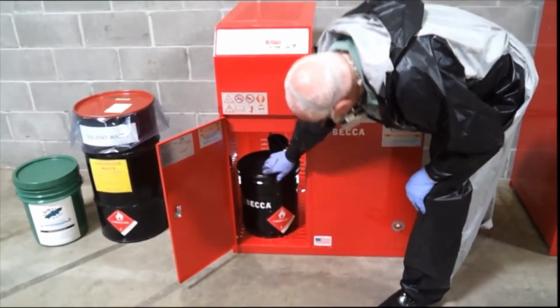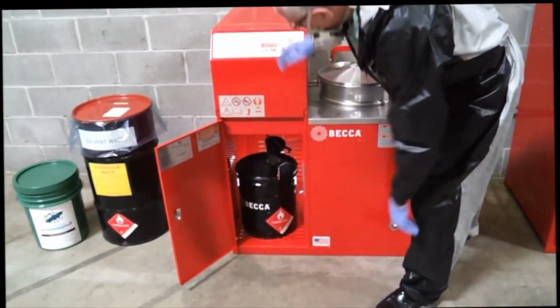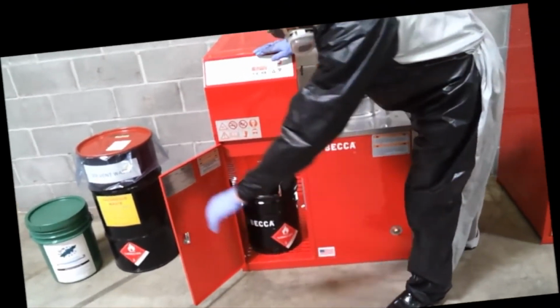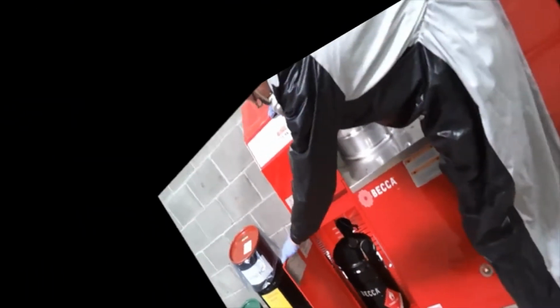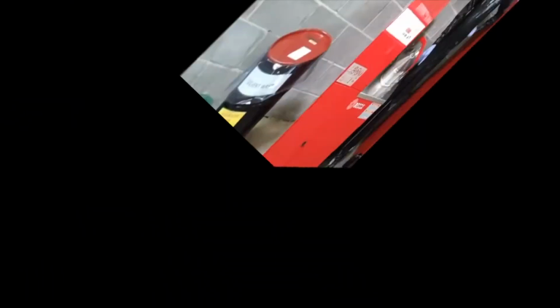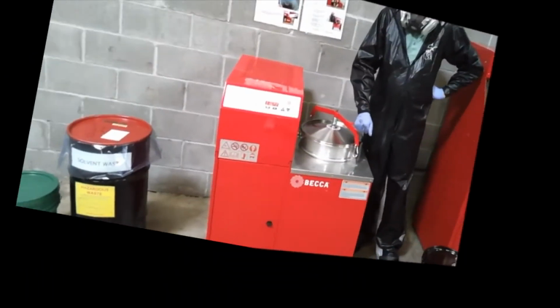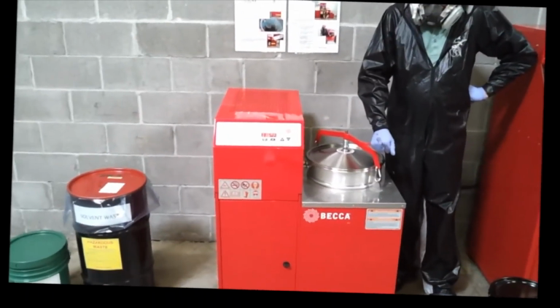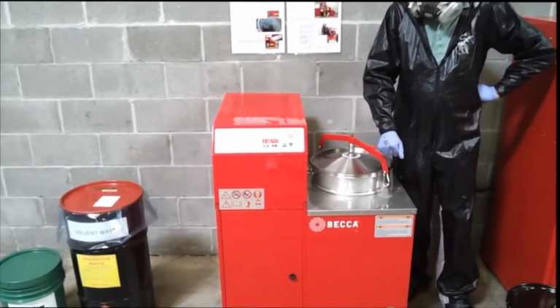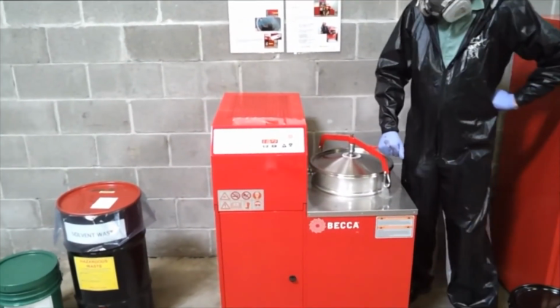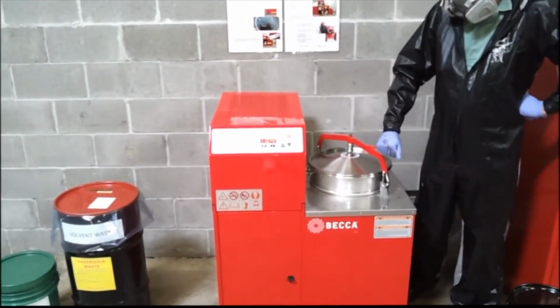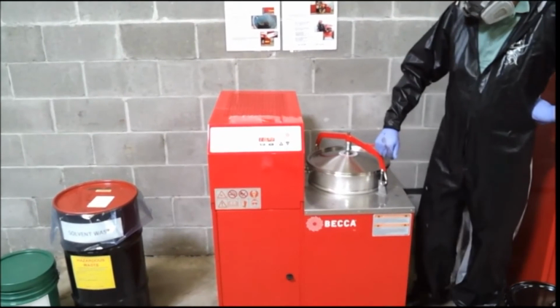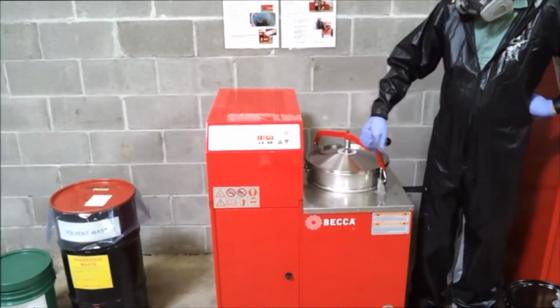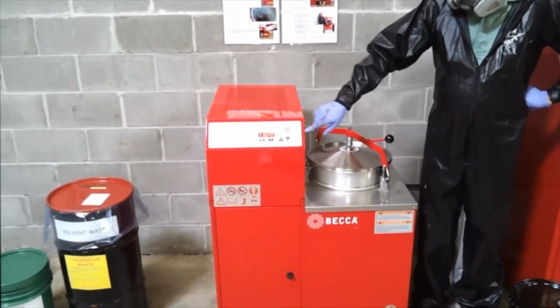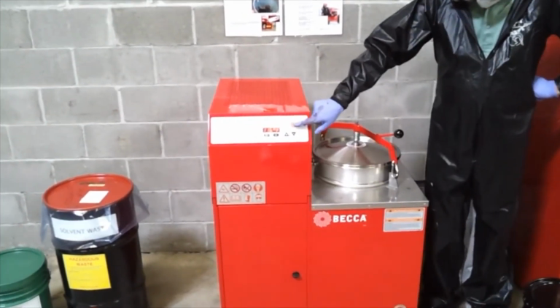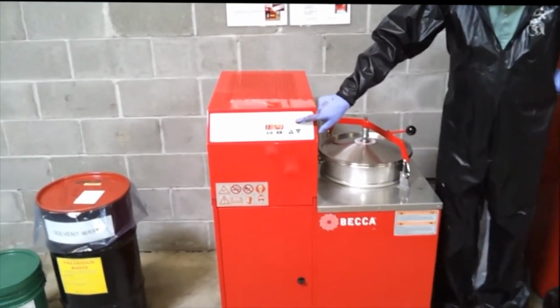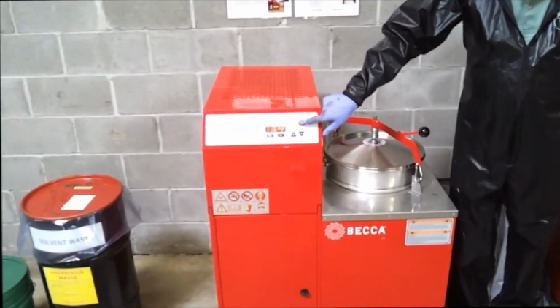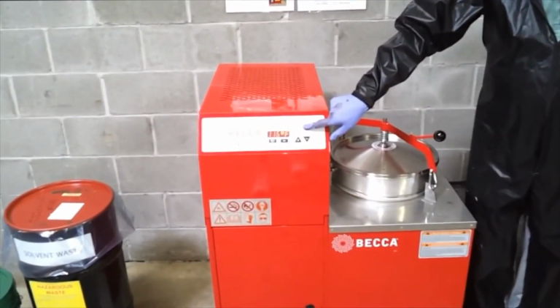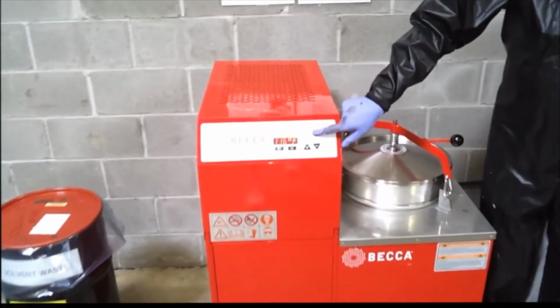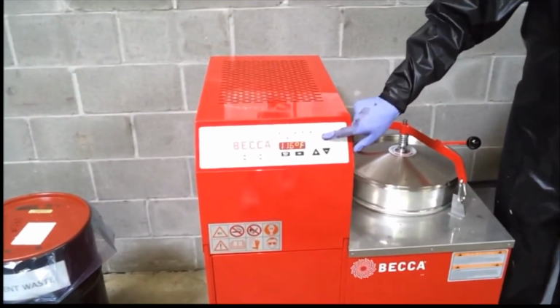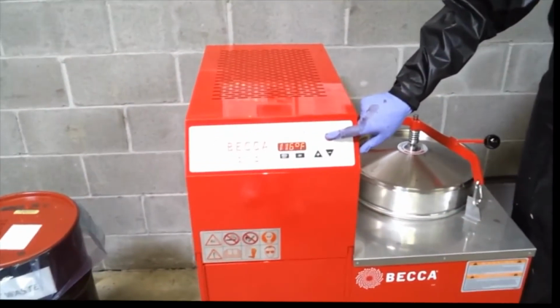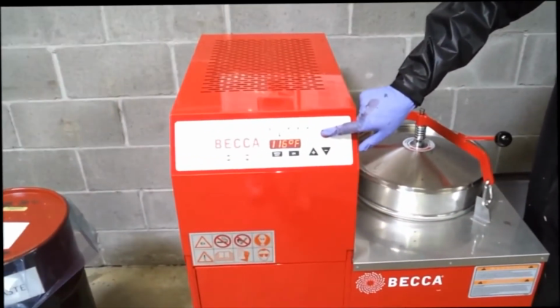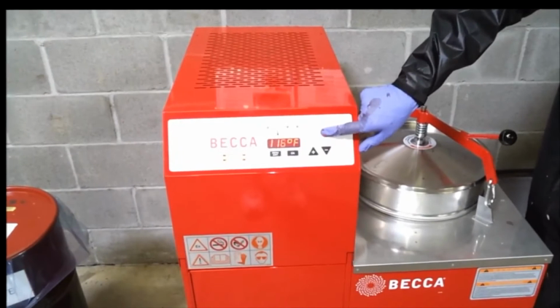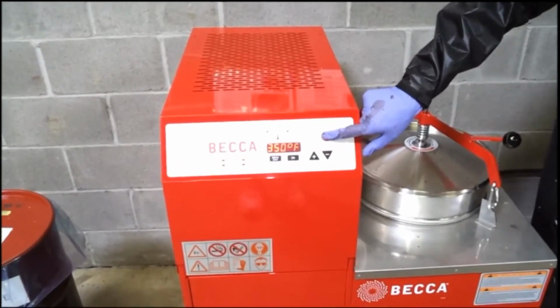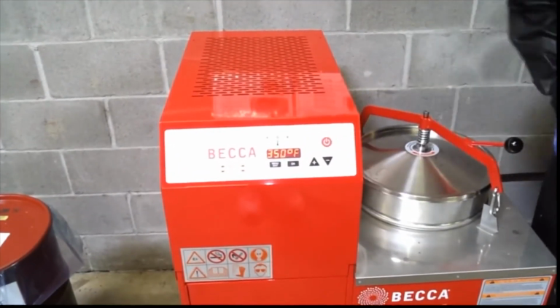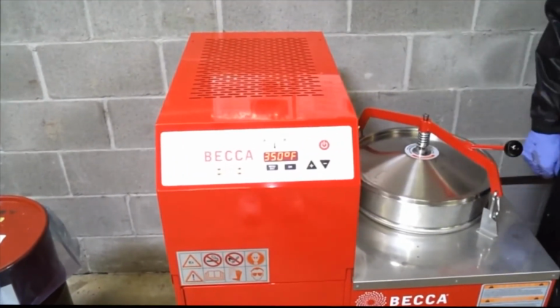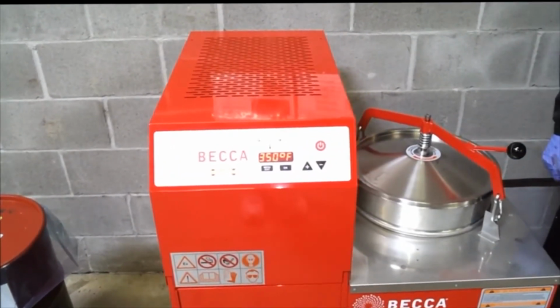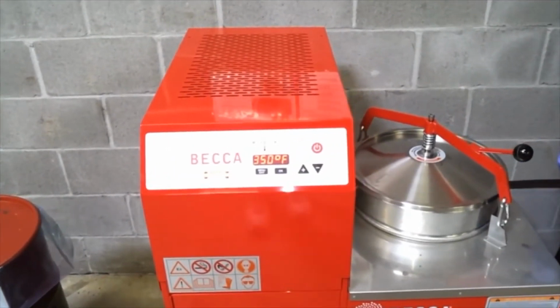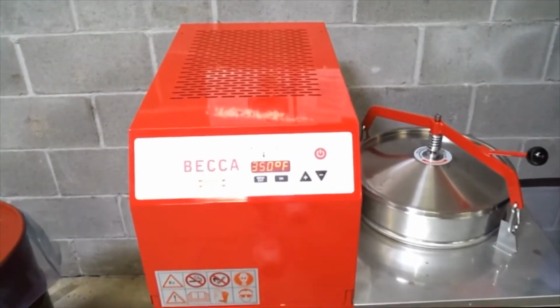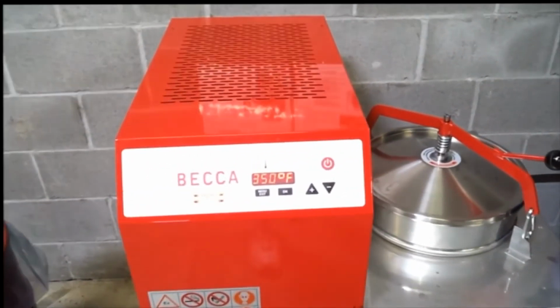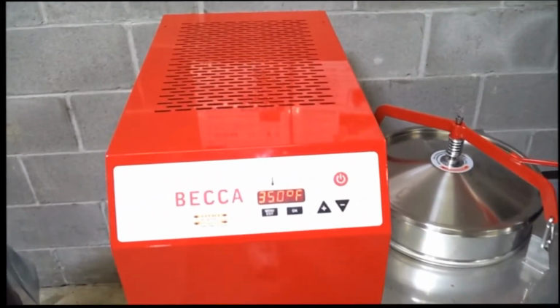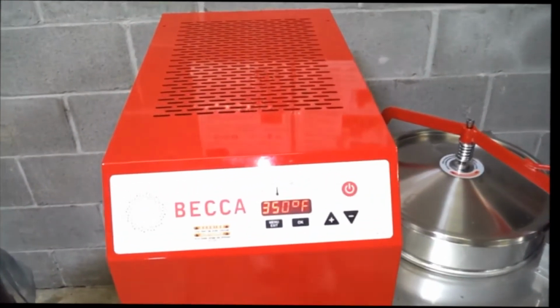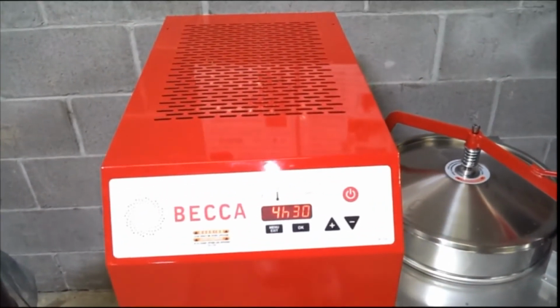Check to be sure that the empty container is properly in place to receive the clean distilled solvent, and that the ground strap is clipped and attached to the metal container. To initiate the process, push the red on-off button once.